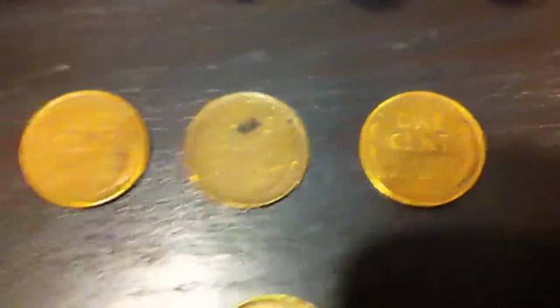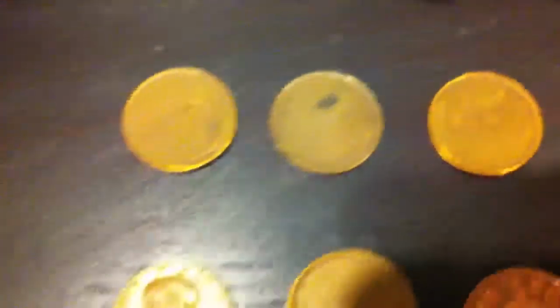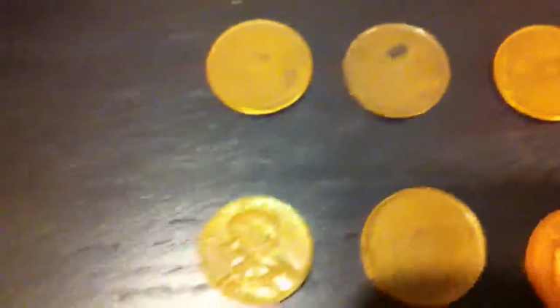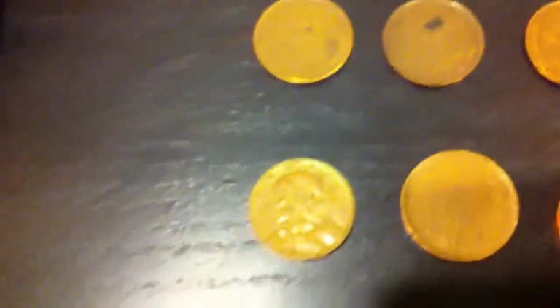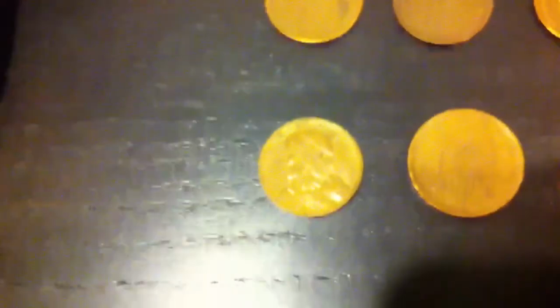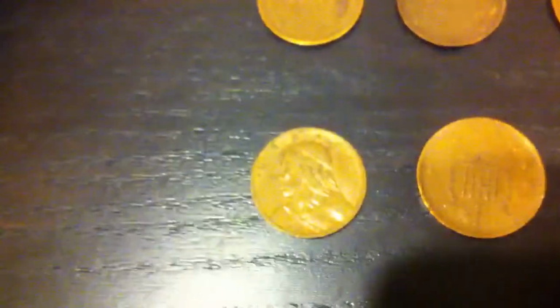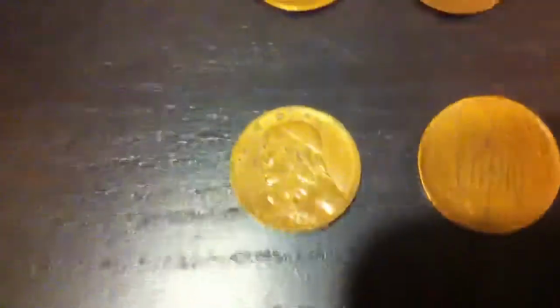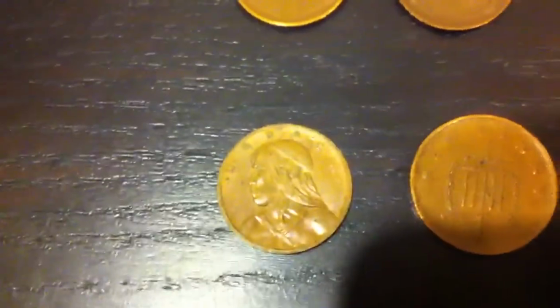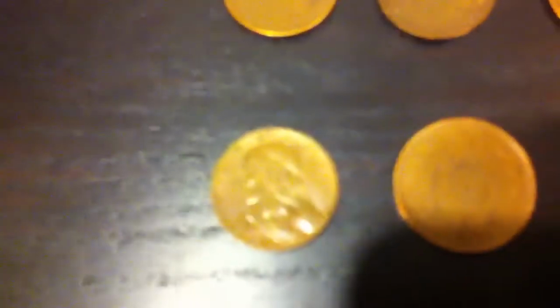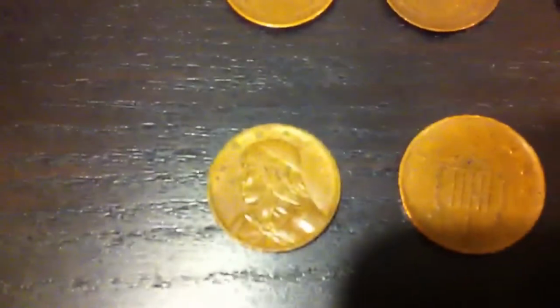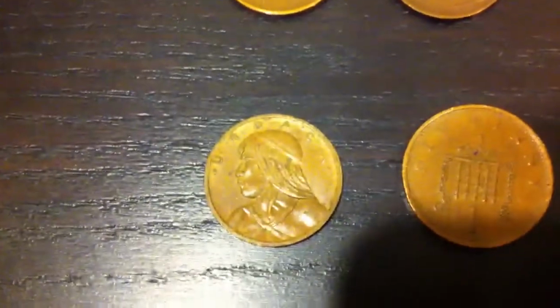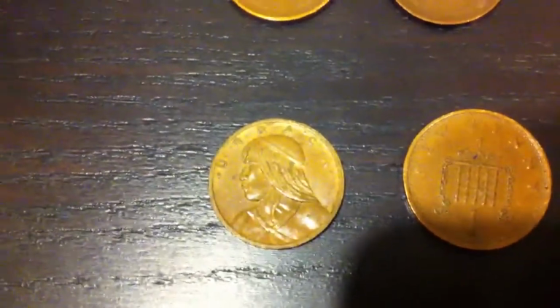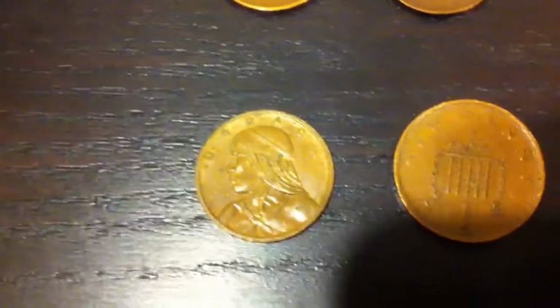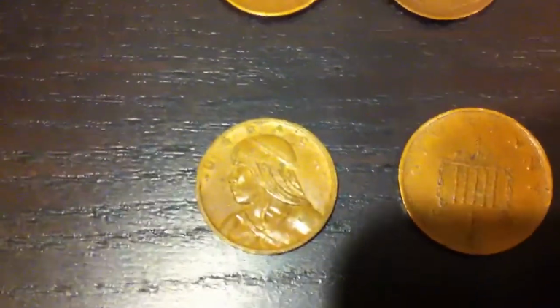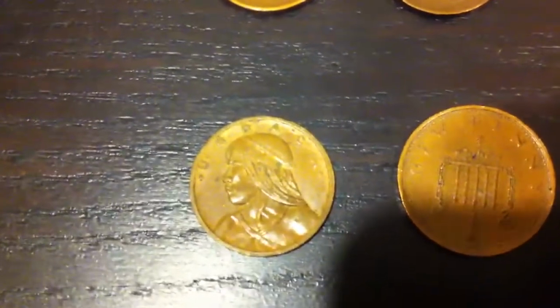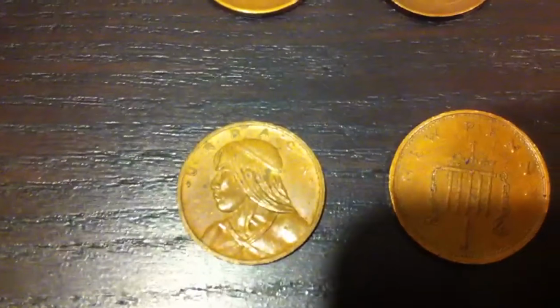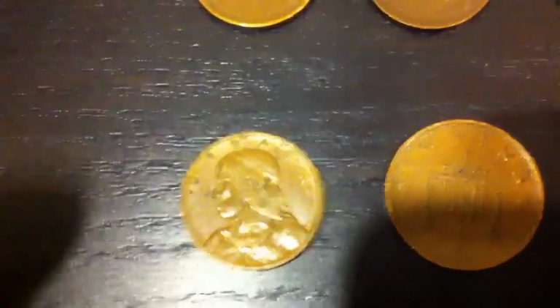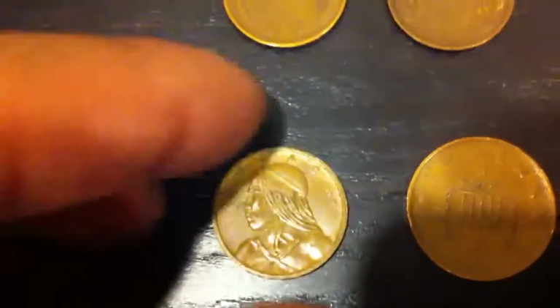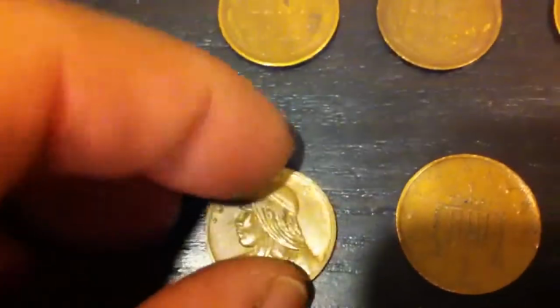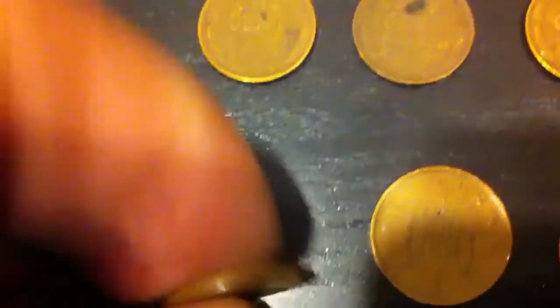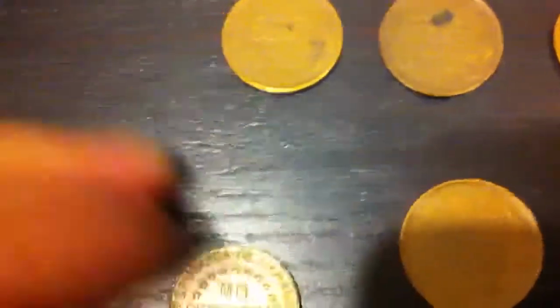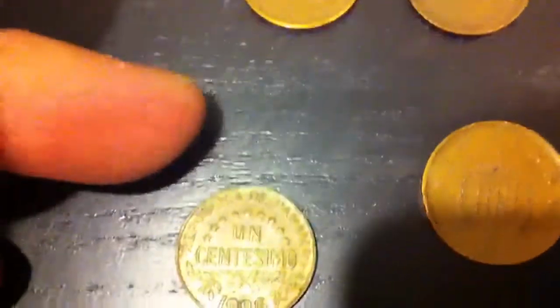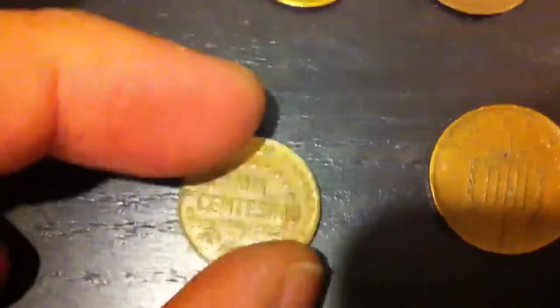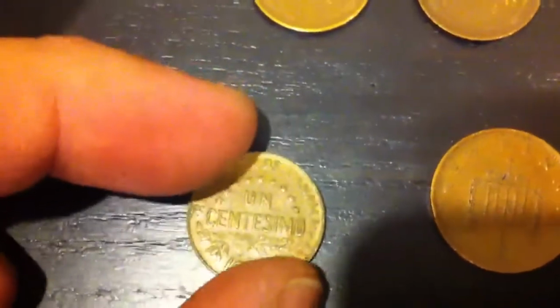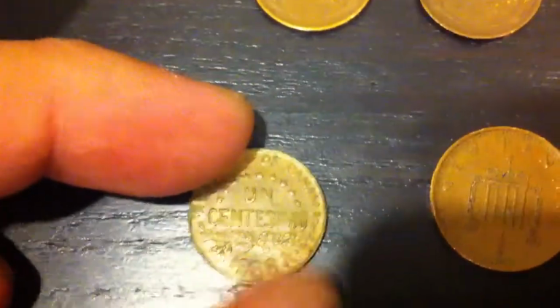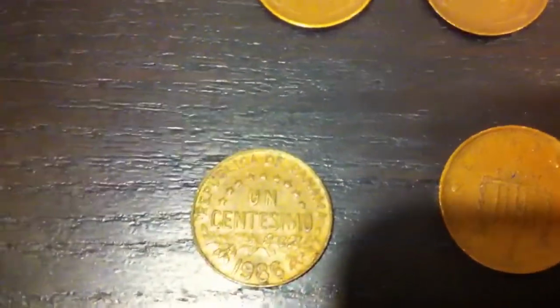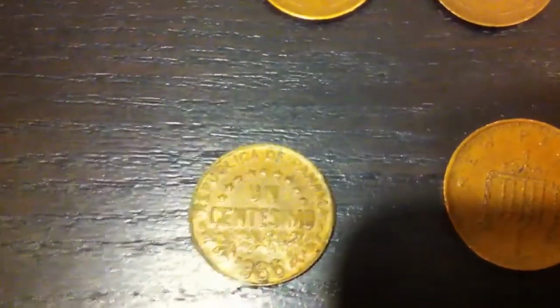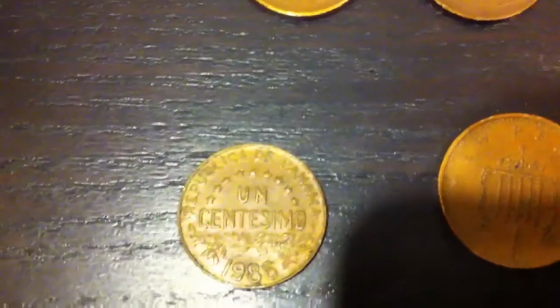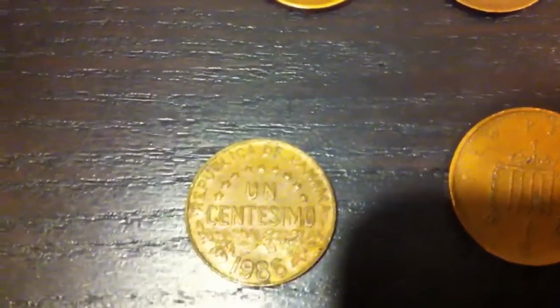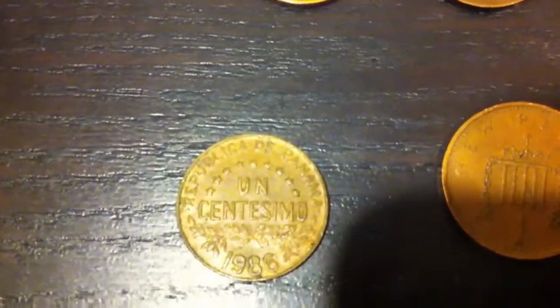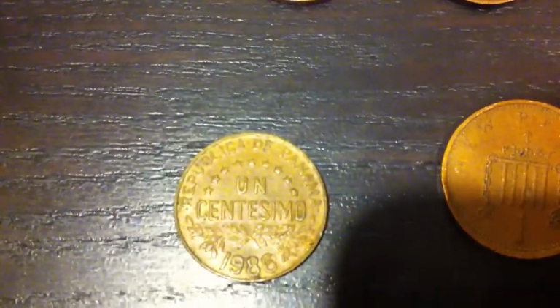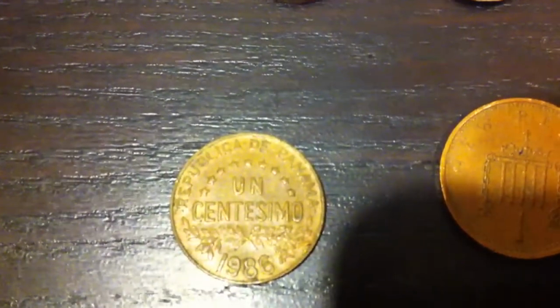And we have some foreign coins. We found this Panamanian coin — very exotic looking — one centesimo from 1986.